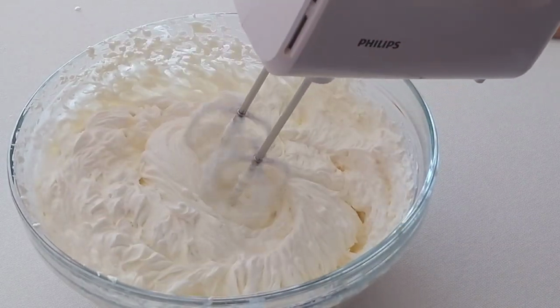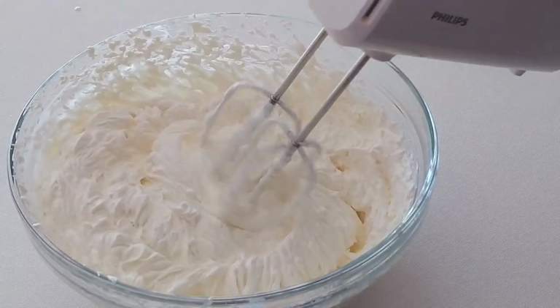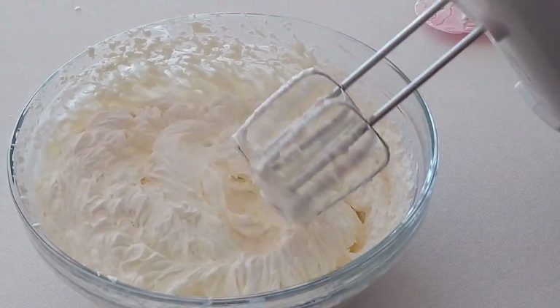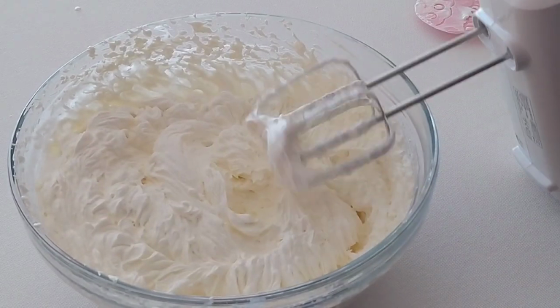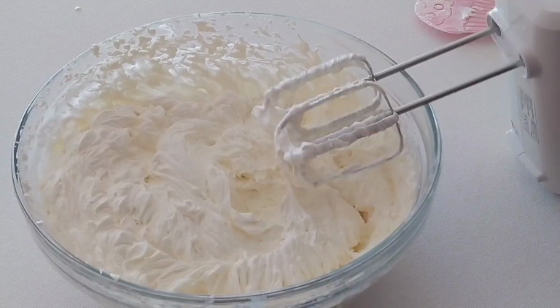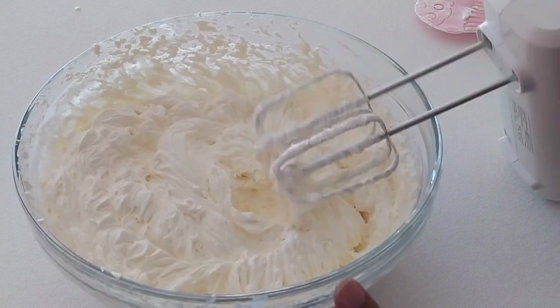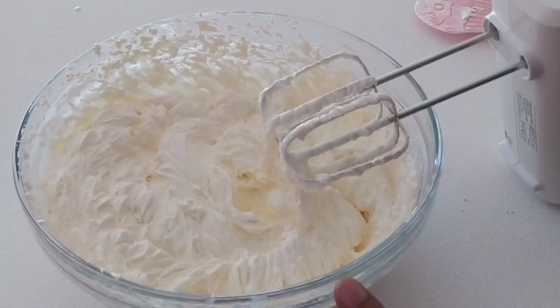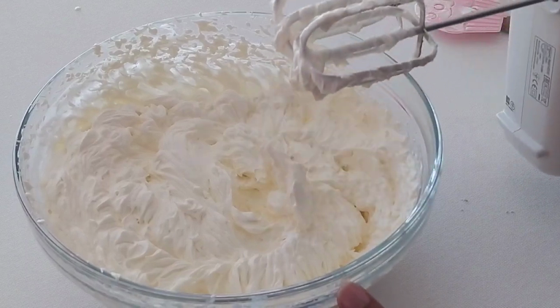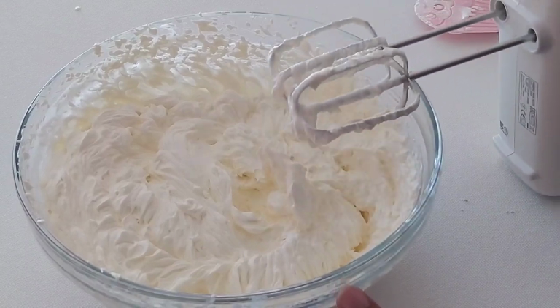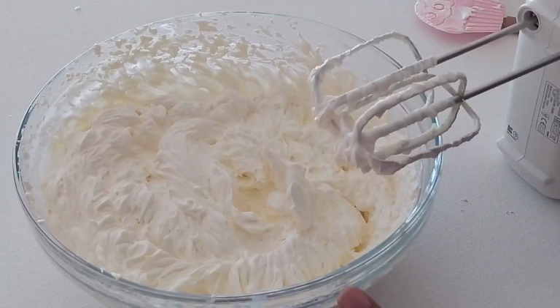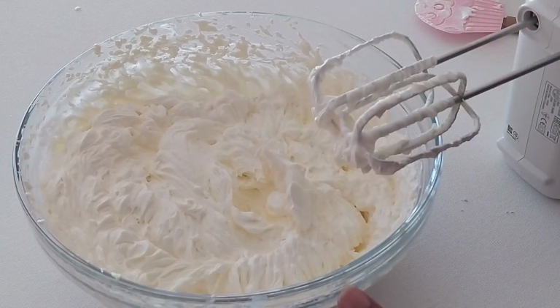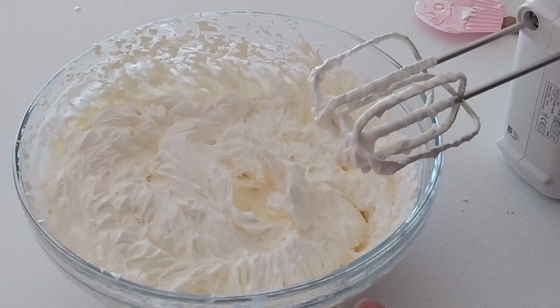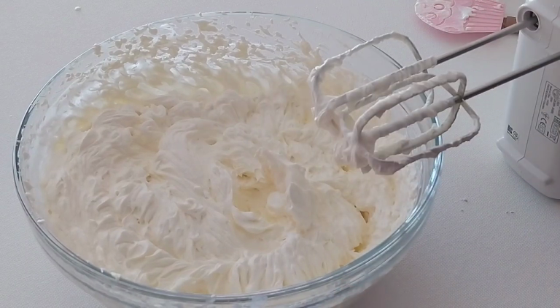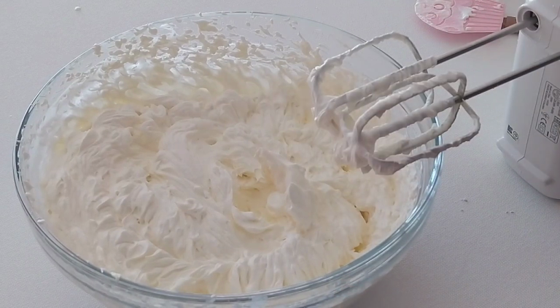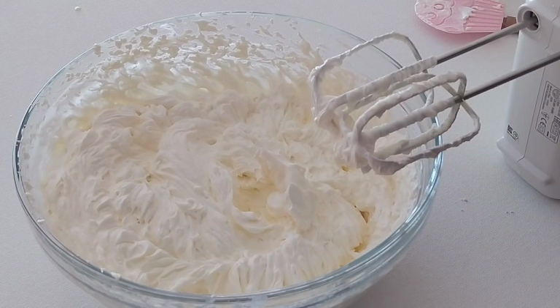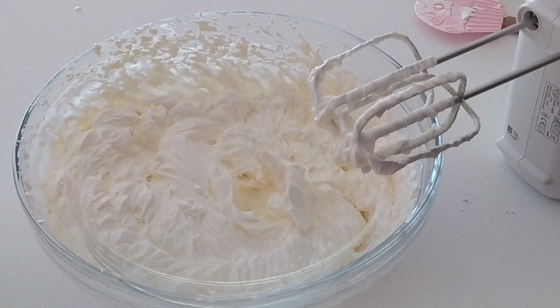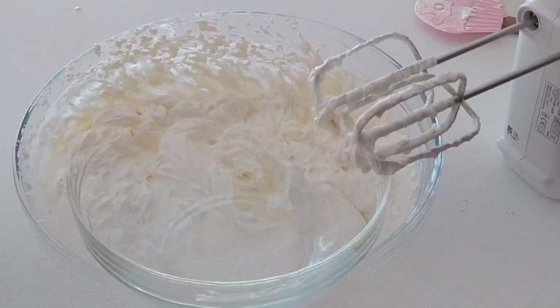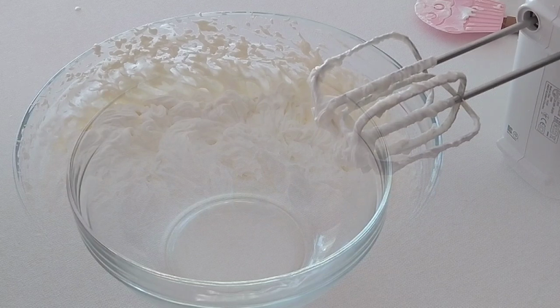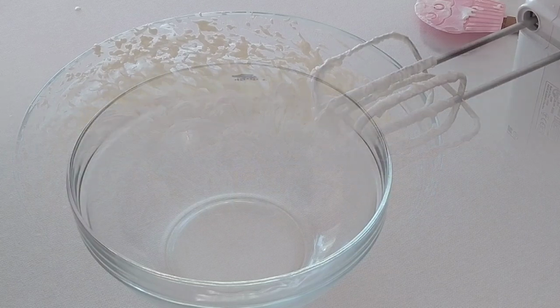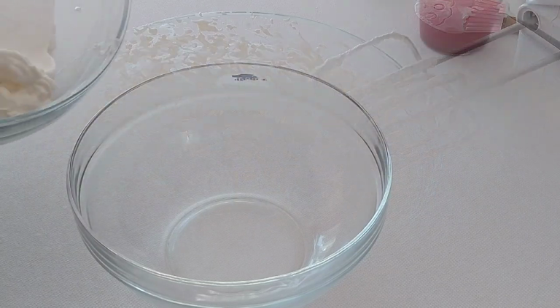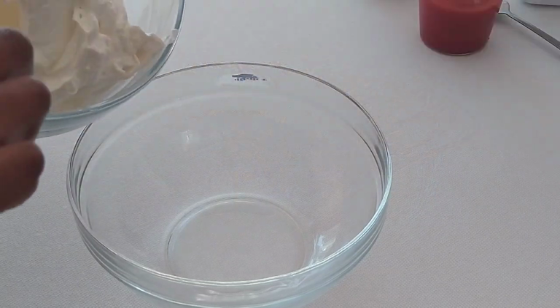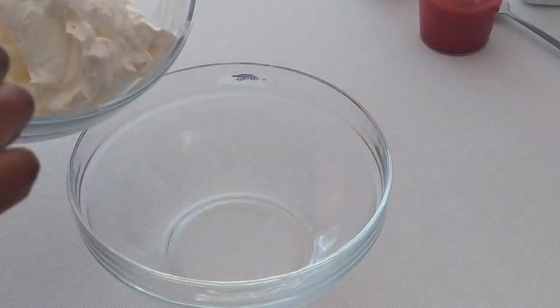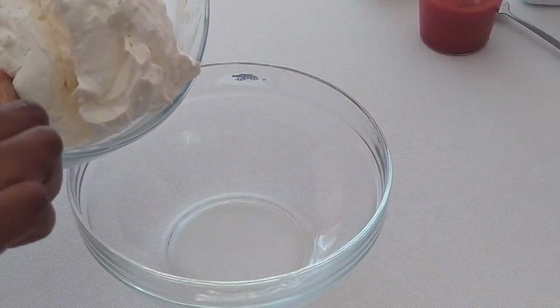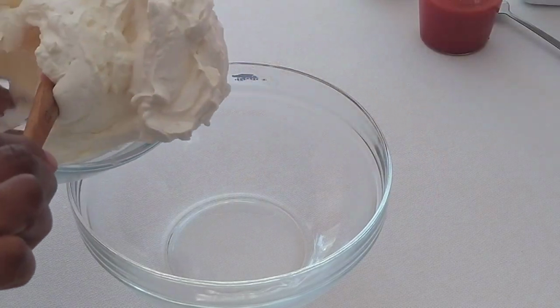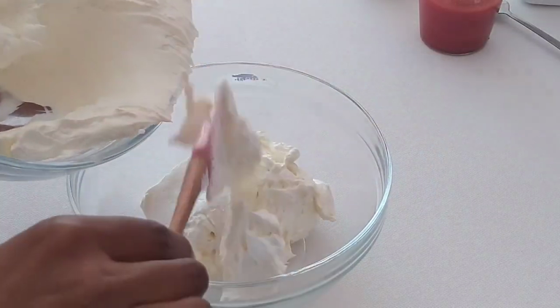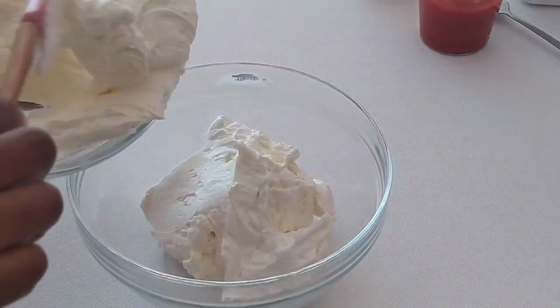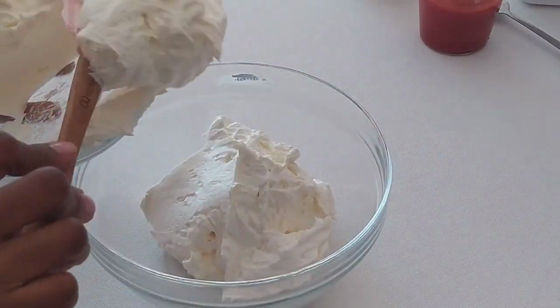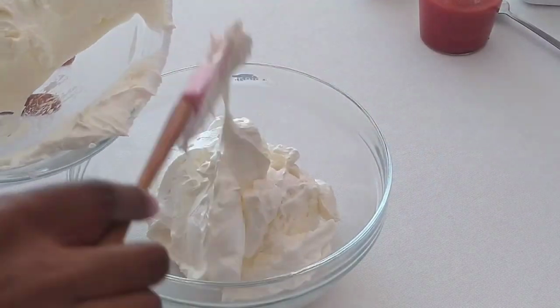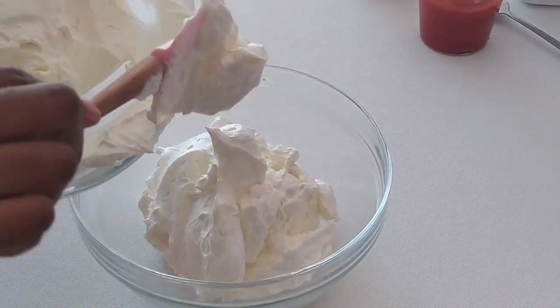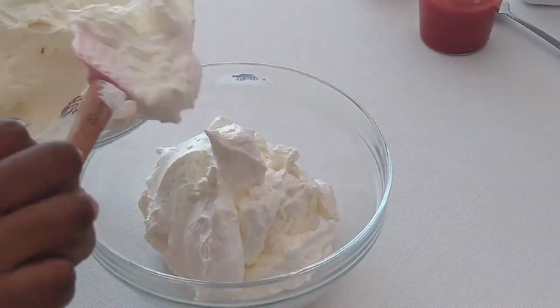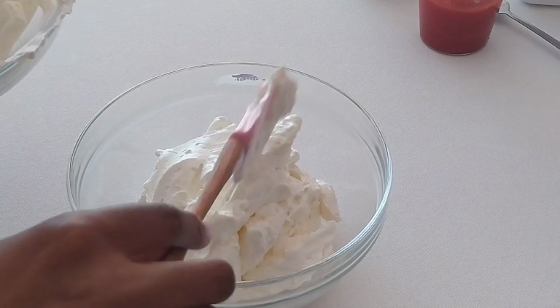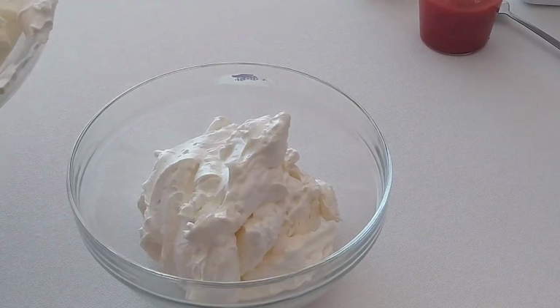Now that our ice cream base is ready and looking all sorts of yumminess, we are ready to customize our ice cream. Today we're making two delicious flavors: one Nutella and the other strawberry.